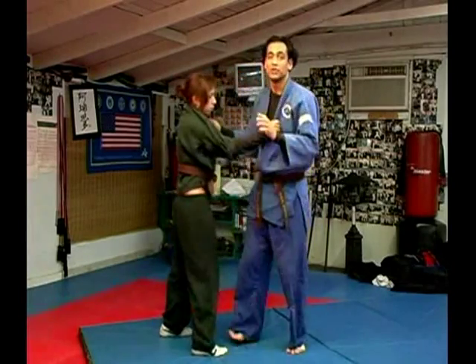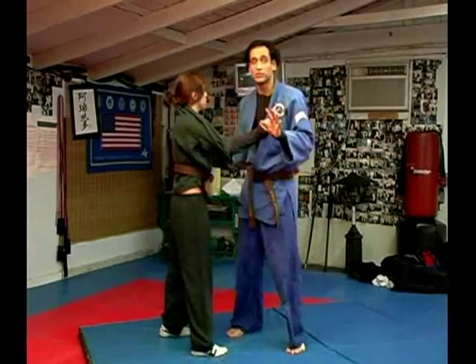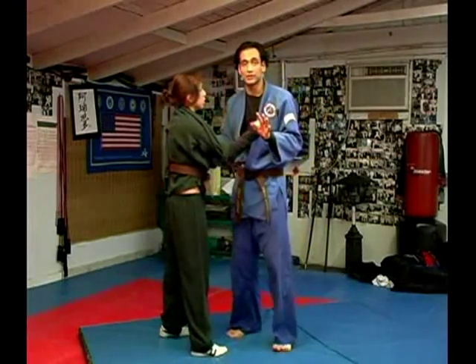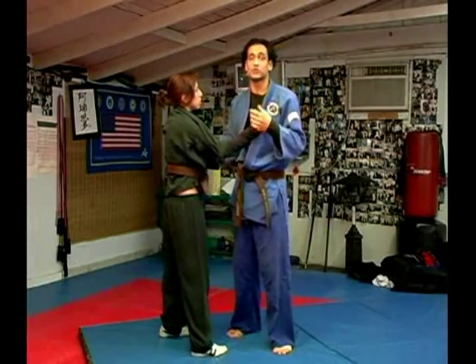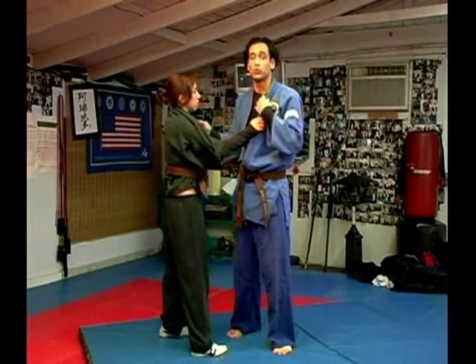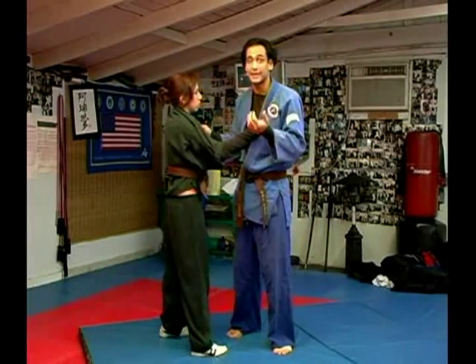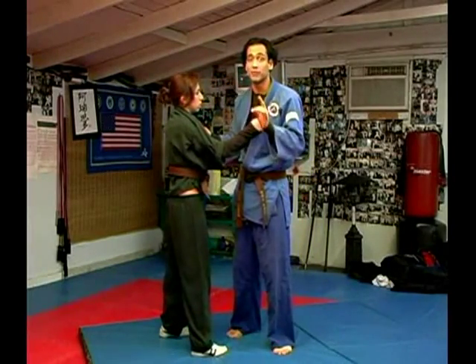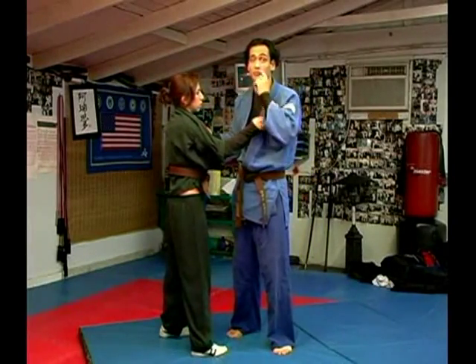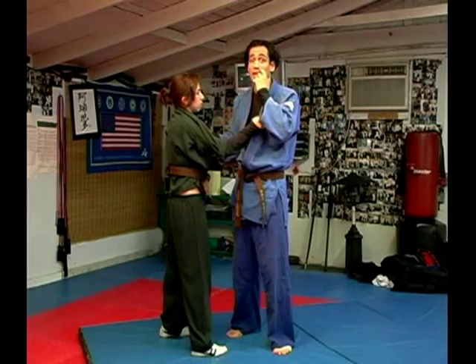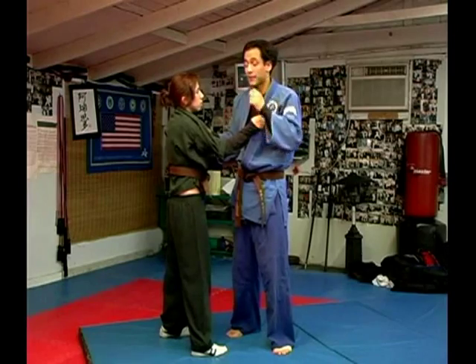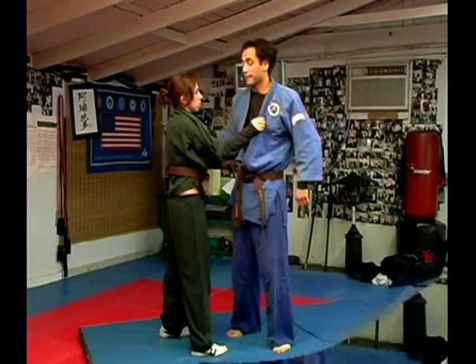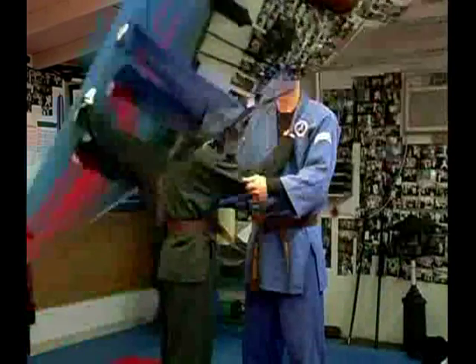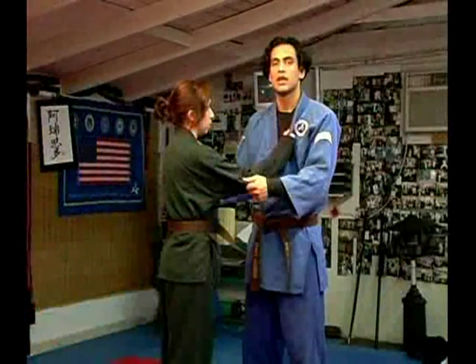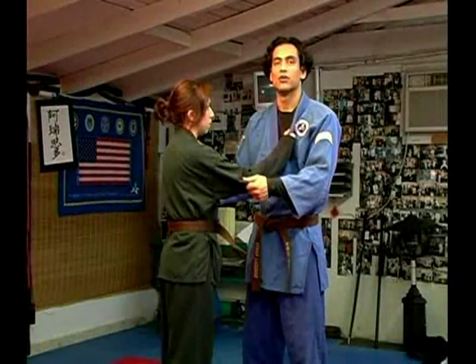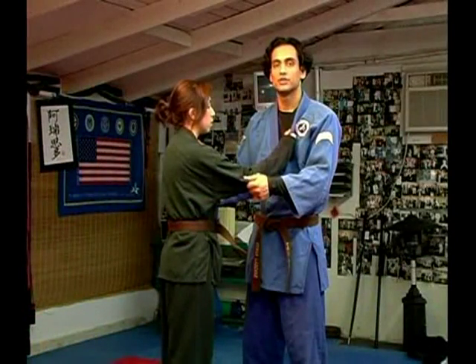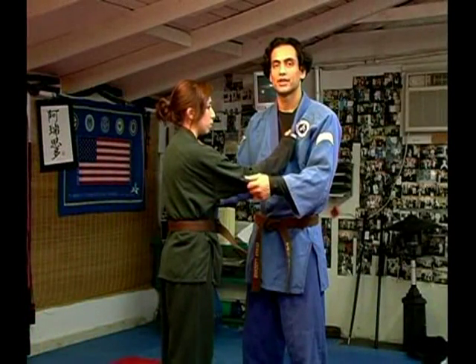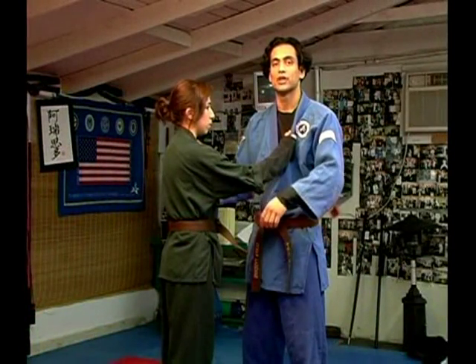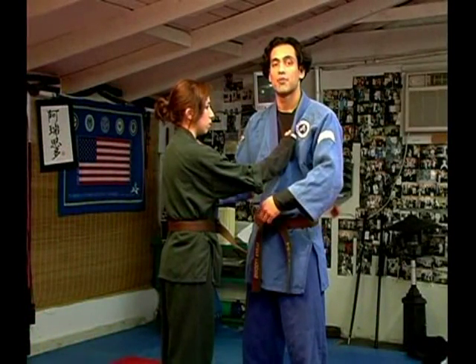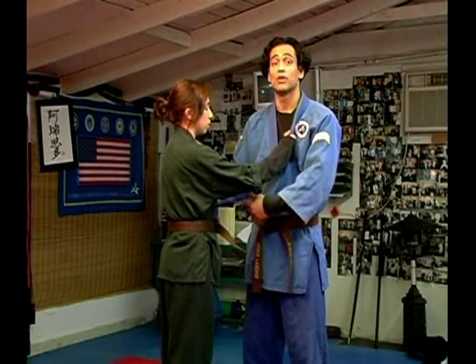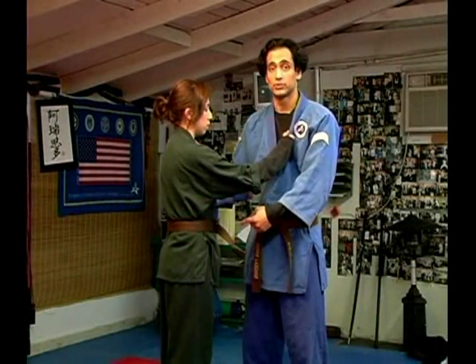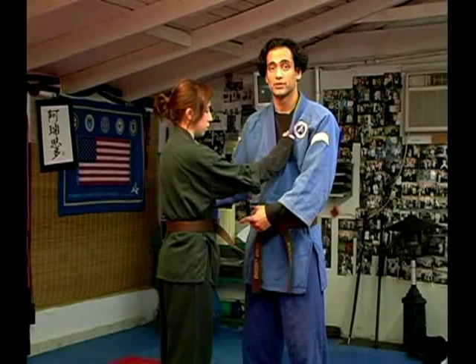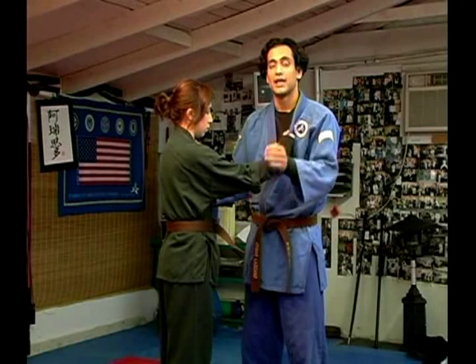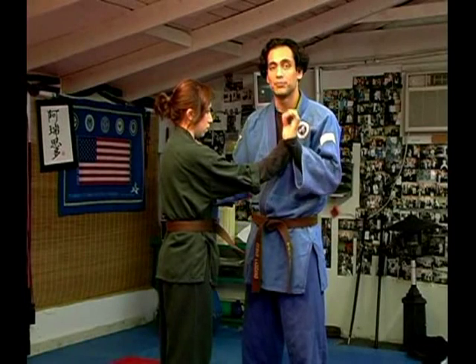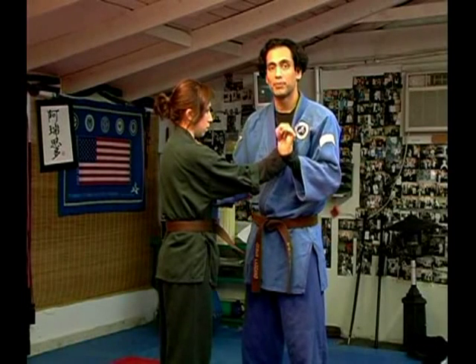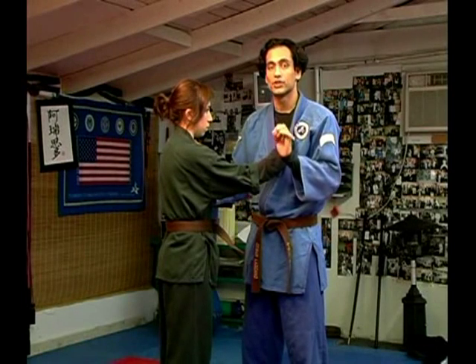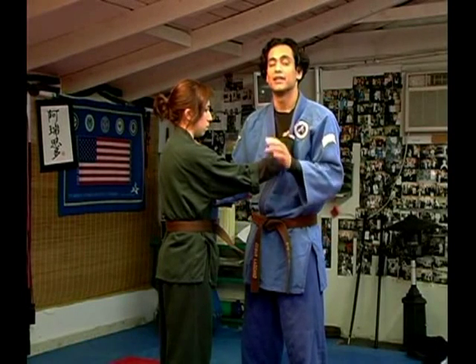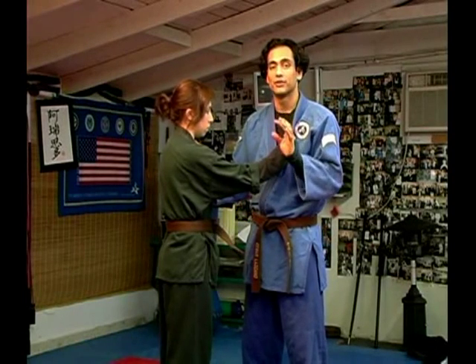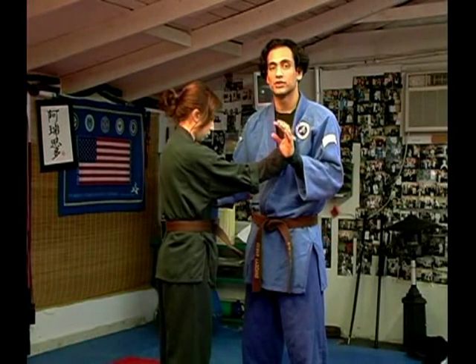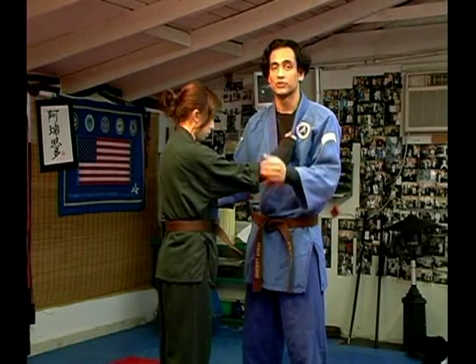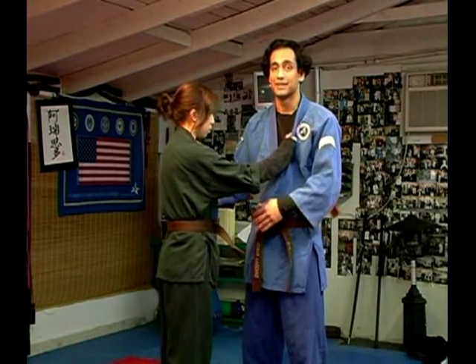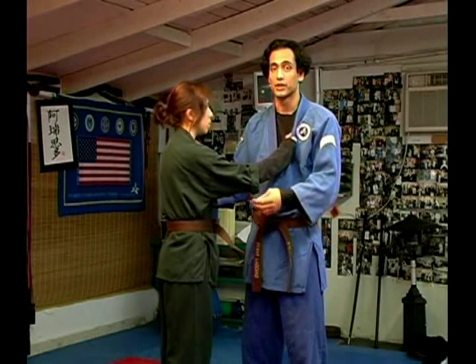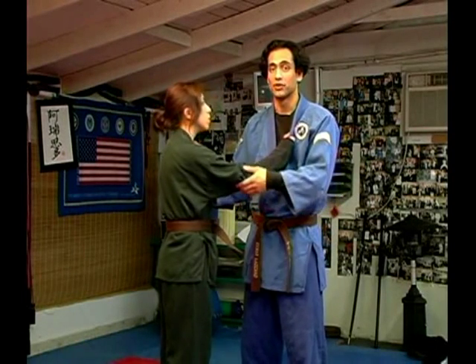You need a partner to practice this. Make sure you are both wearing a gi if possible. Now this is below the belt, and below the belt it is very important that you understand how the hips work in the throw.